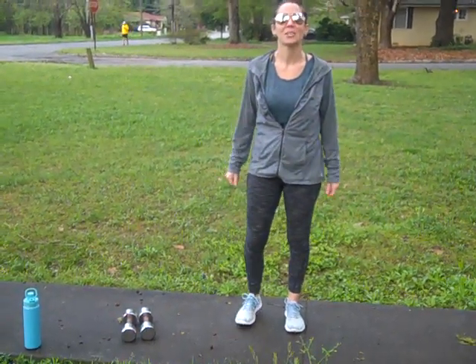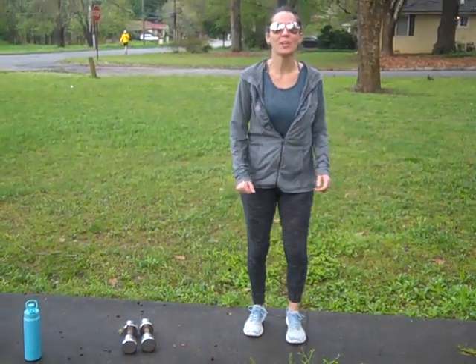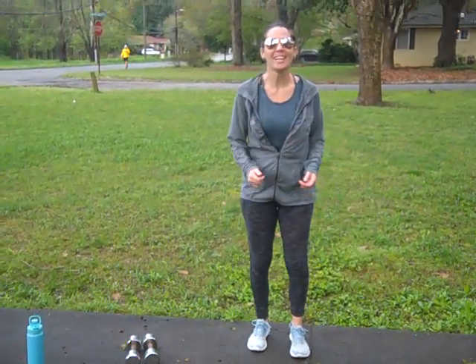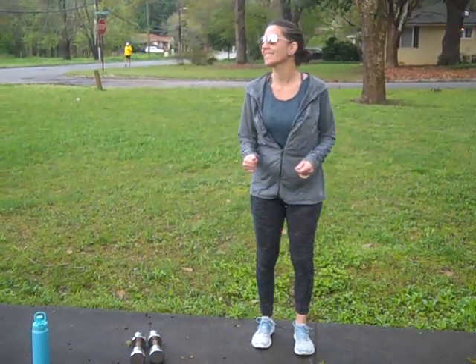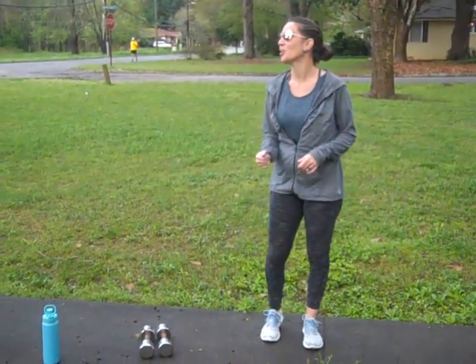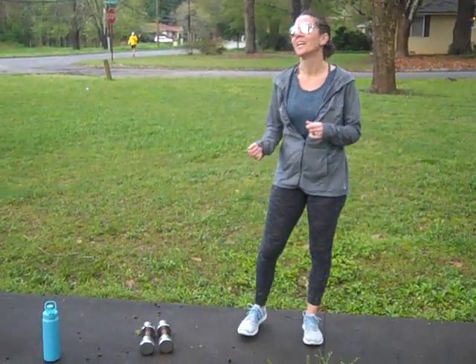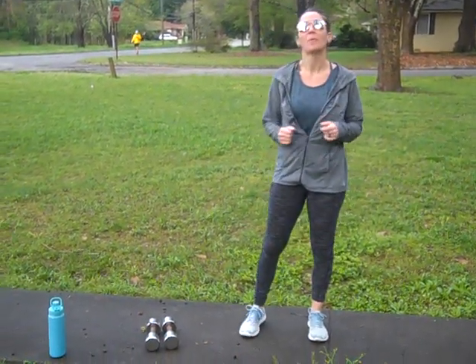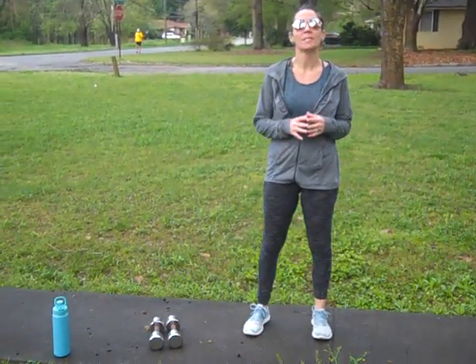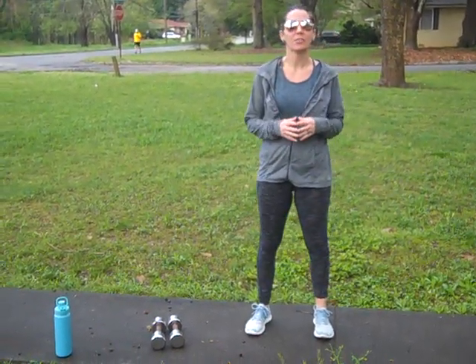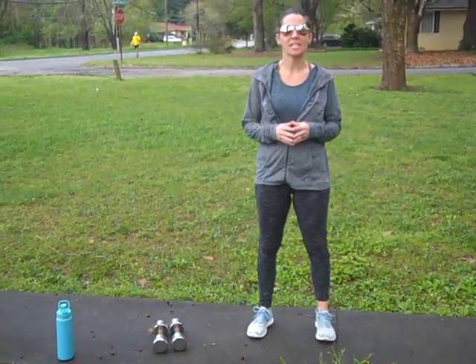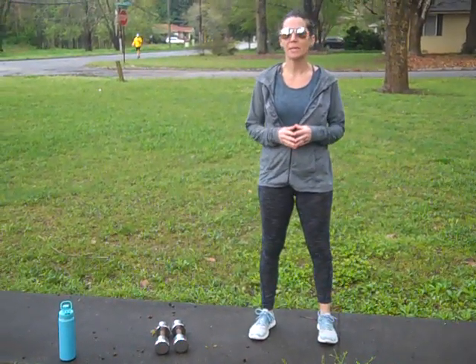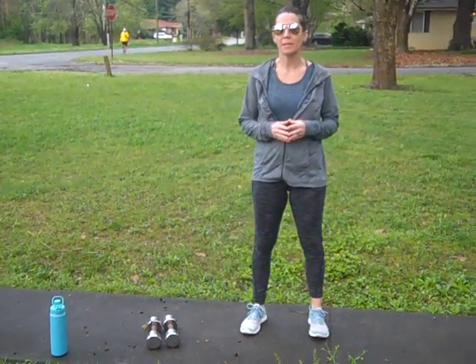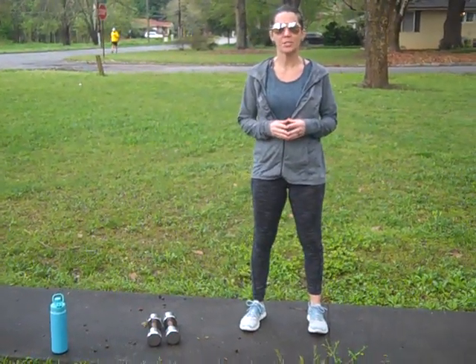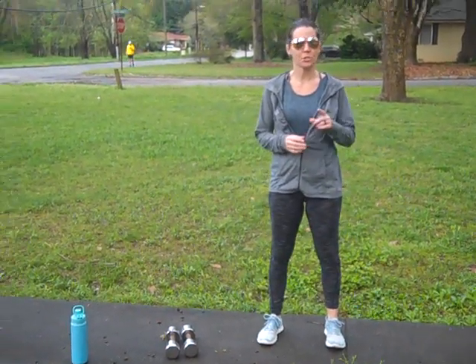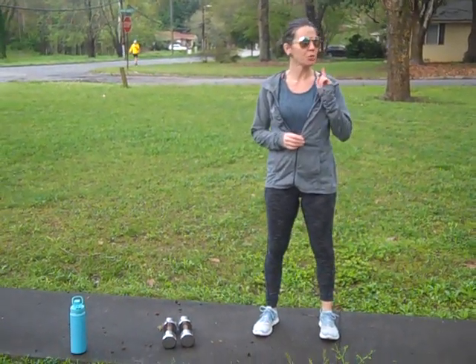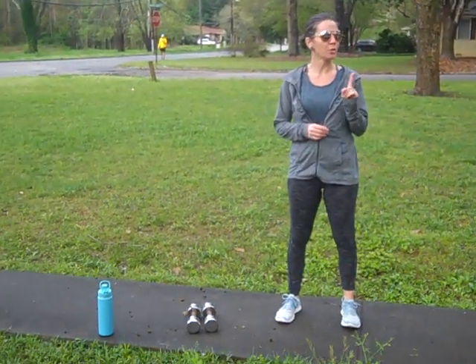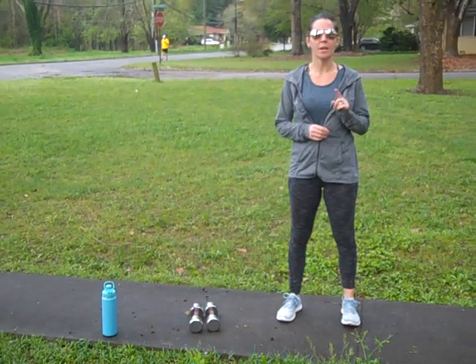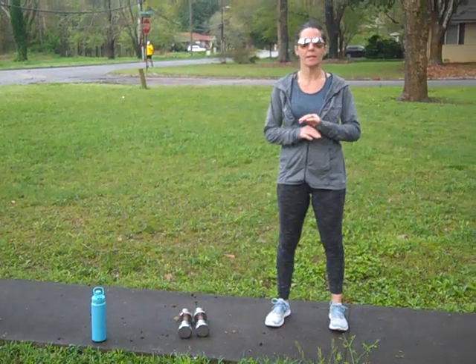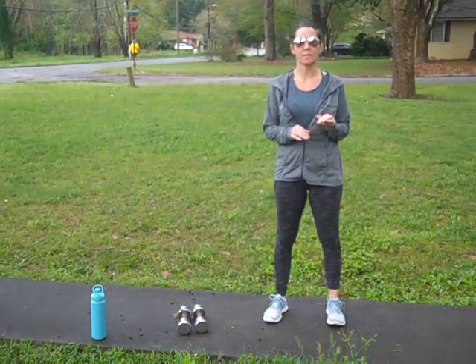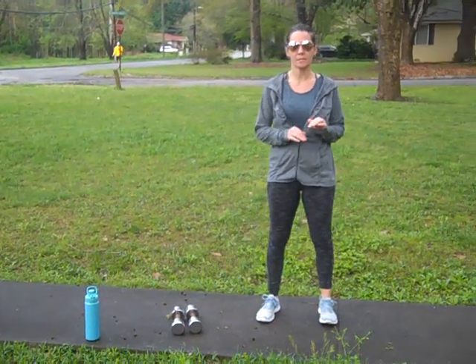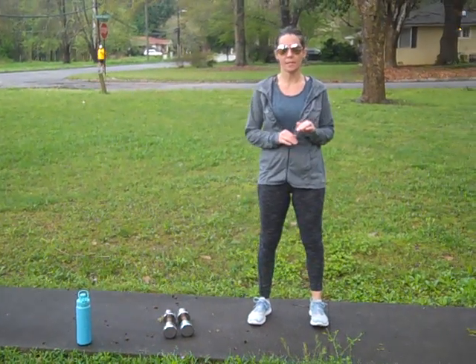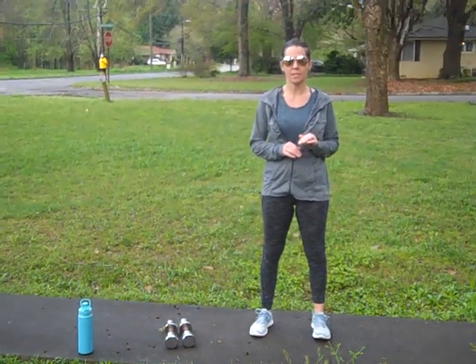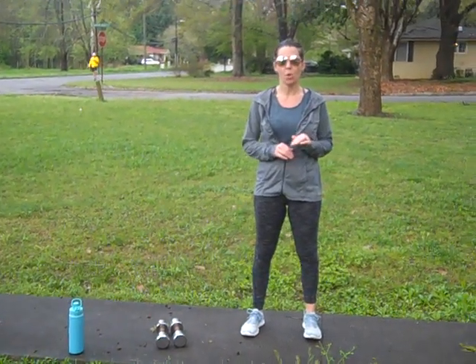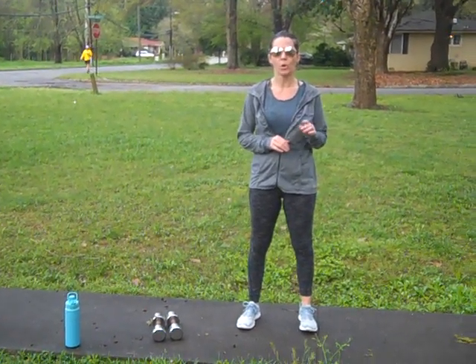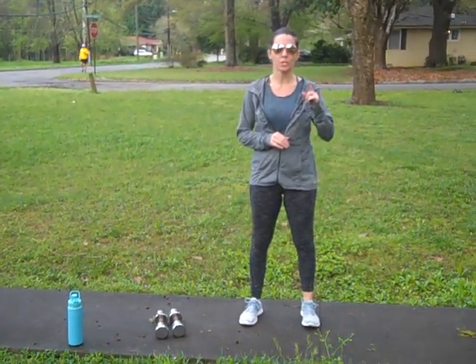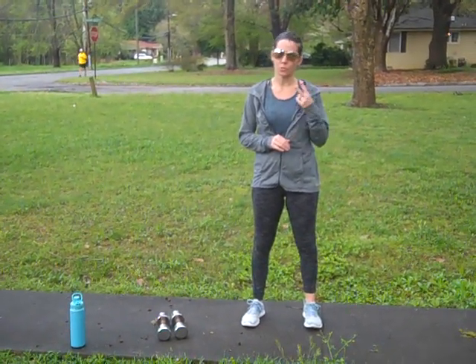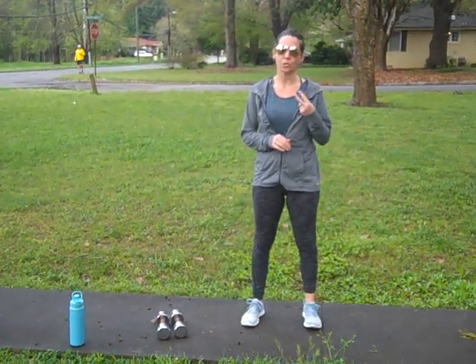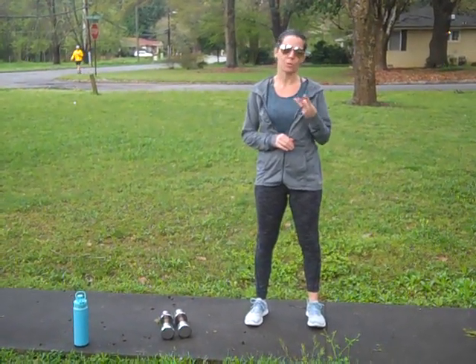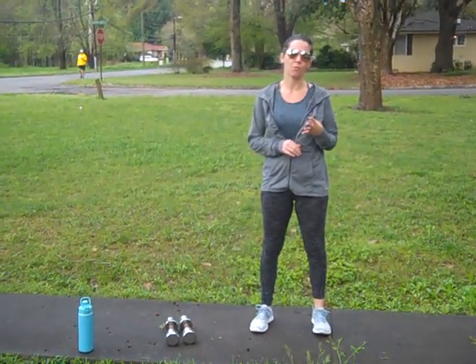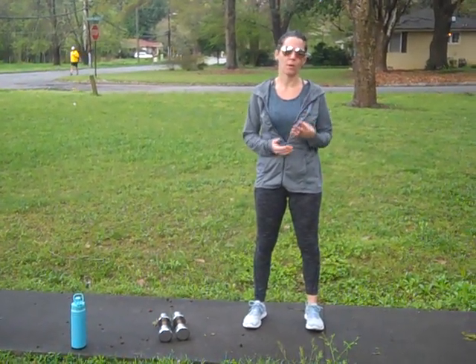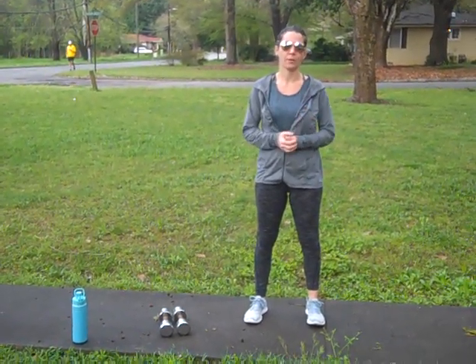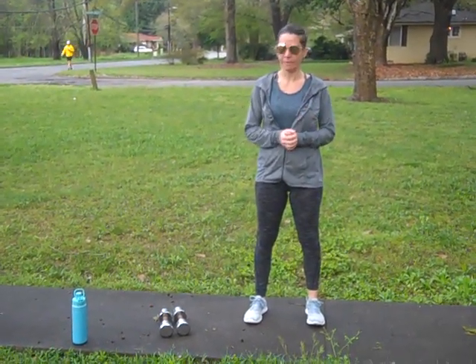Good morning. I'm going to put together this 10-minute blaster. You can do one round and that's going to be solid. Or you could do two, three, and four.